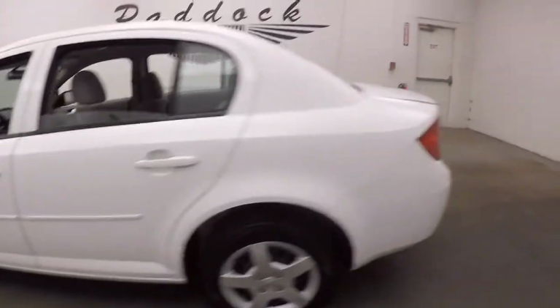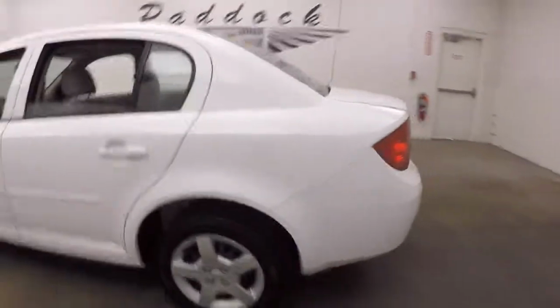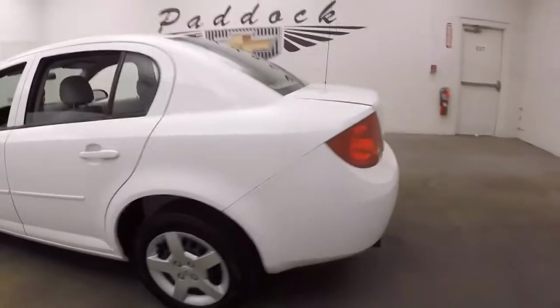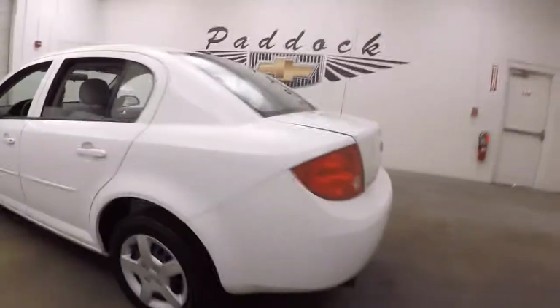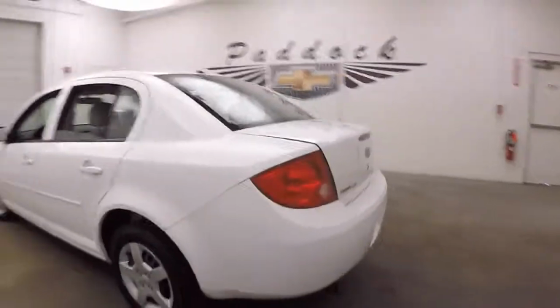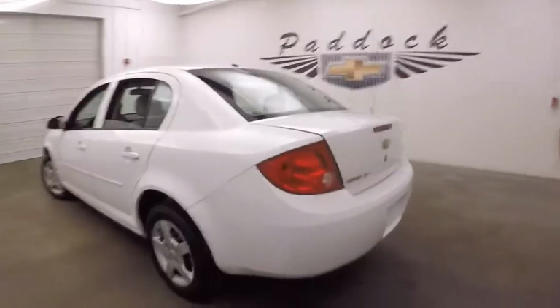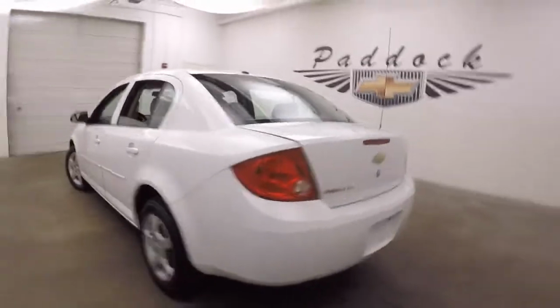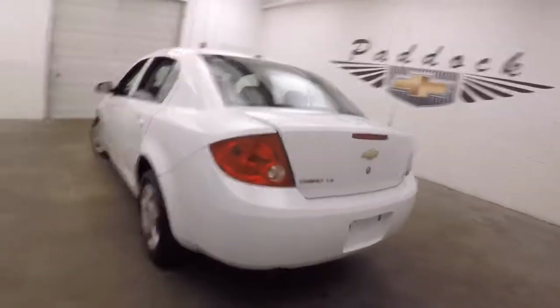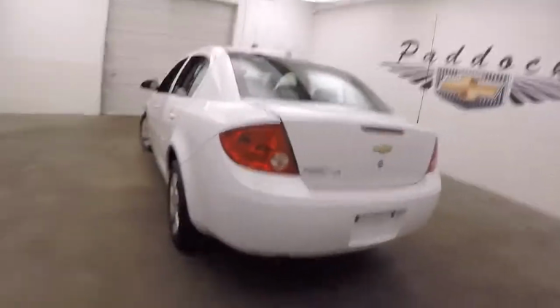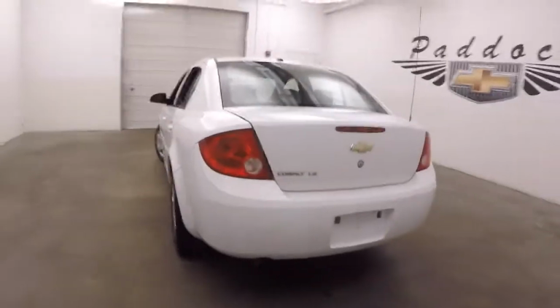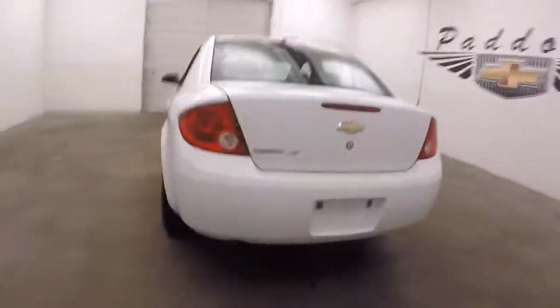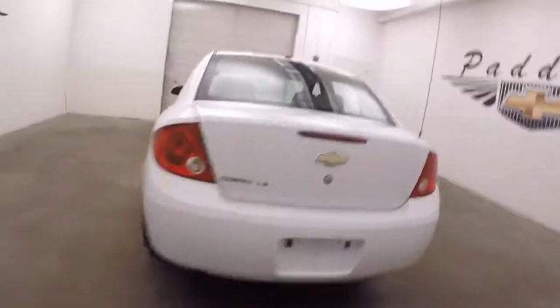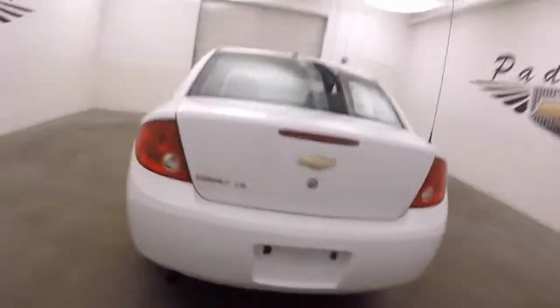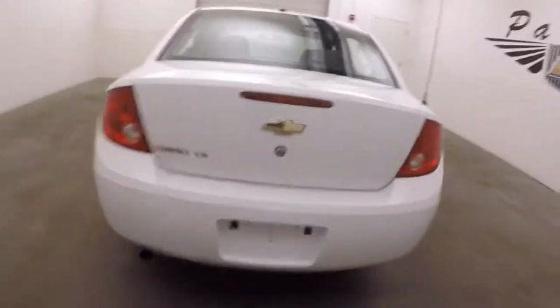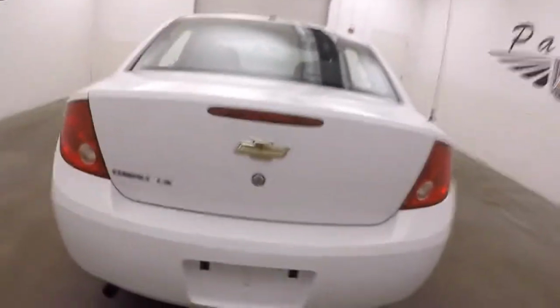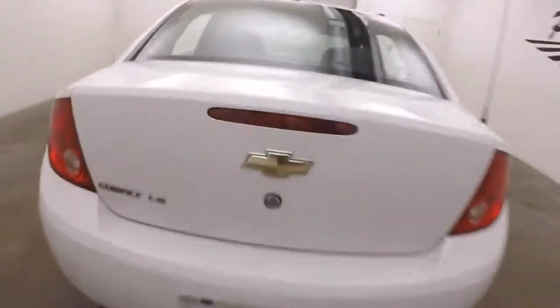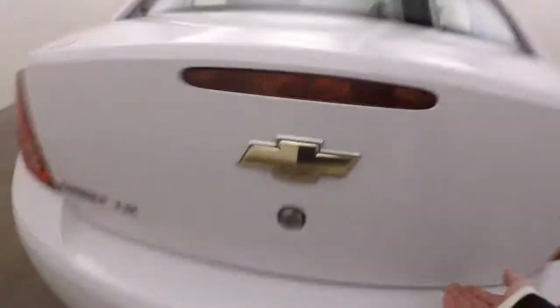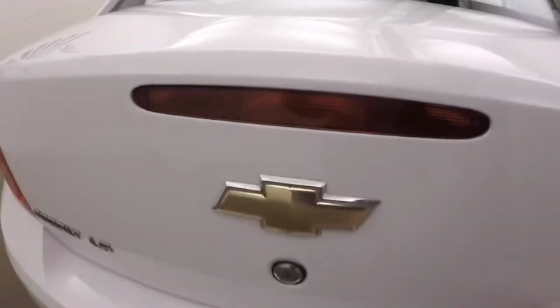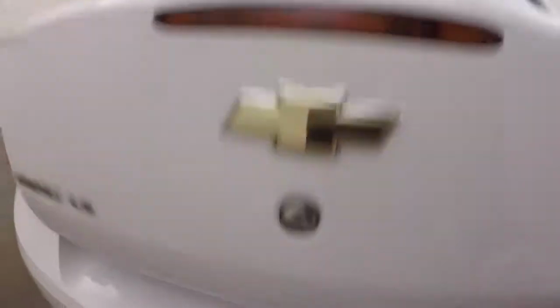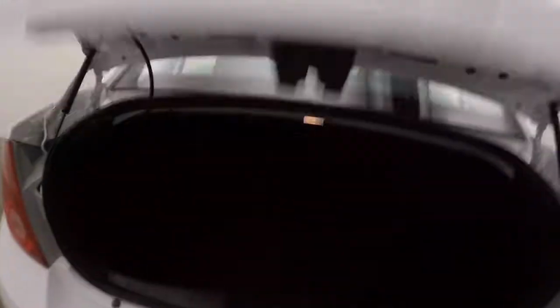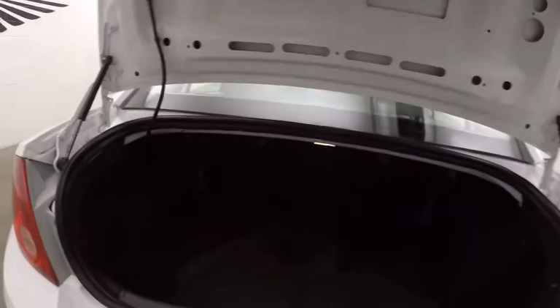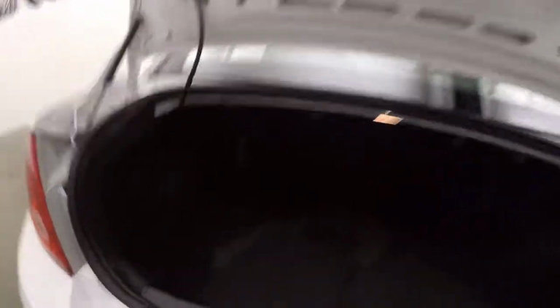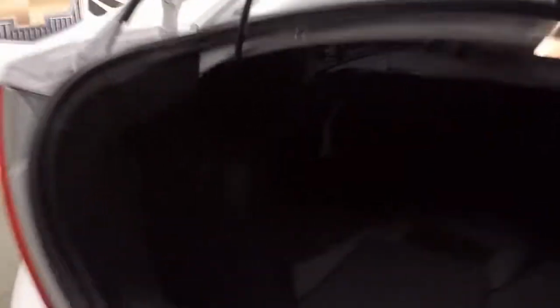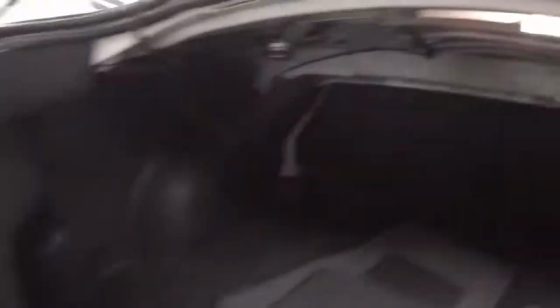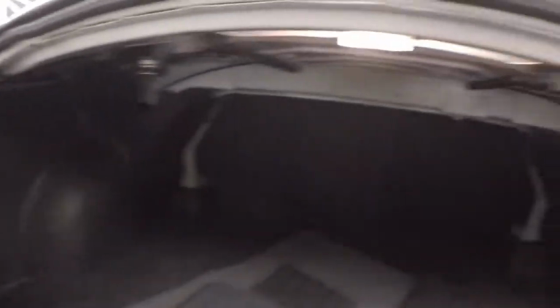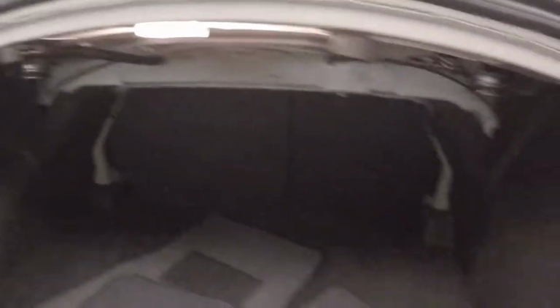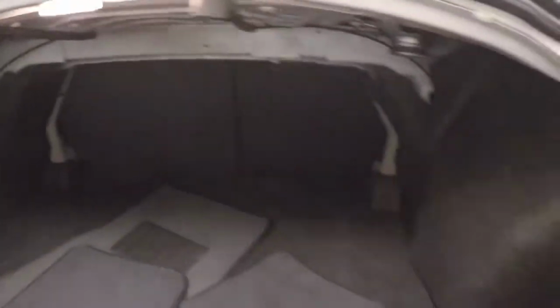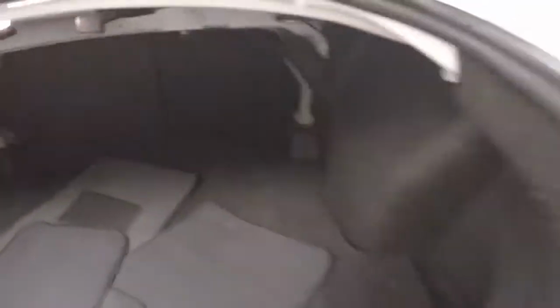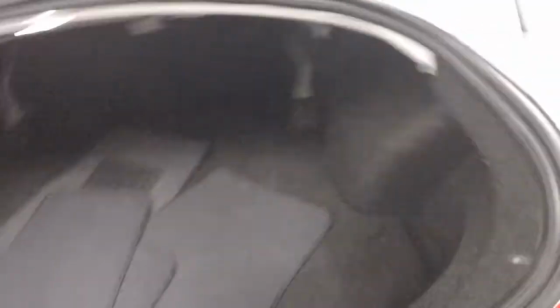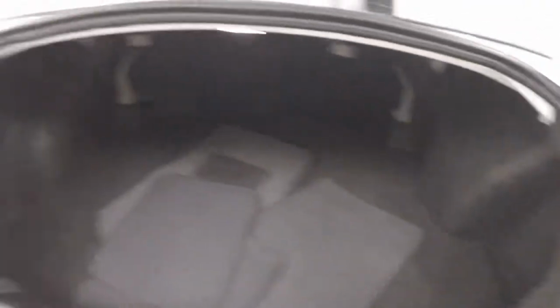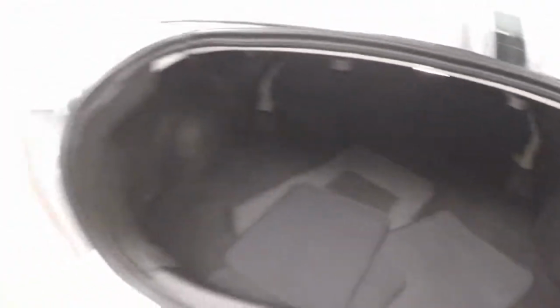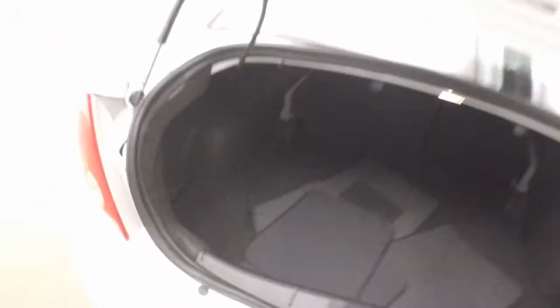It's a four-door. Everything is manual in it — manual windows, manual mirrors. Nice large trunk, plenty of space.